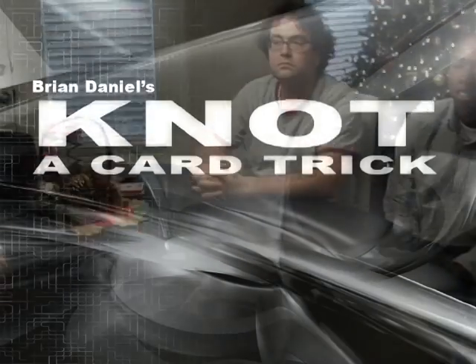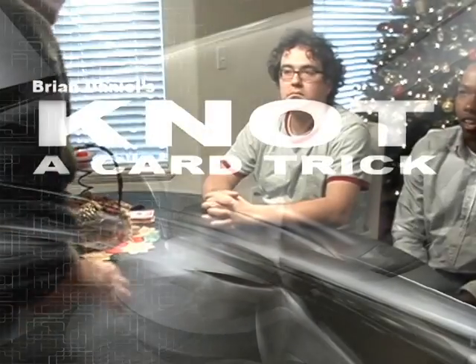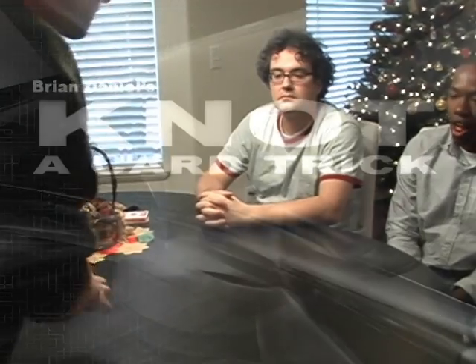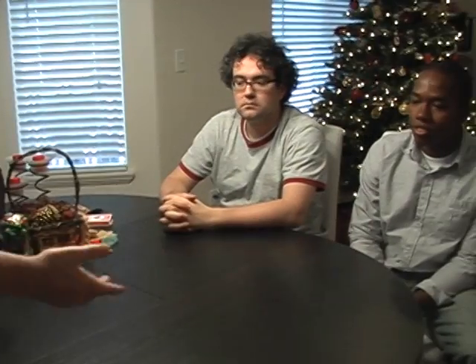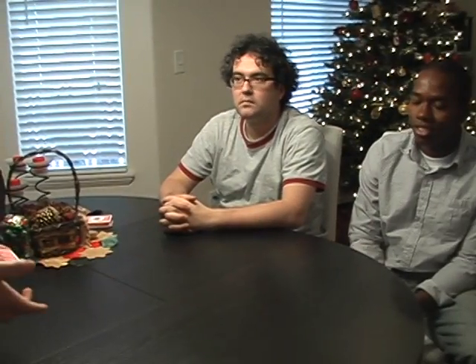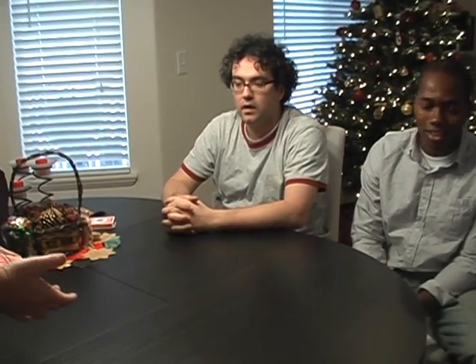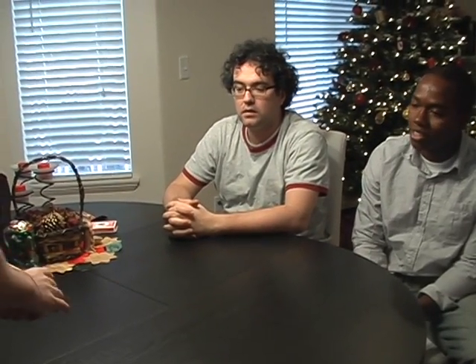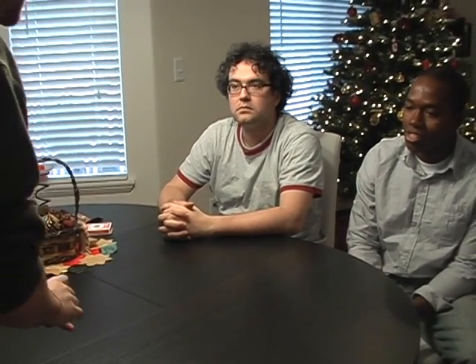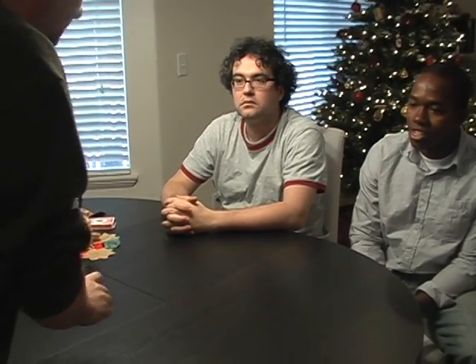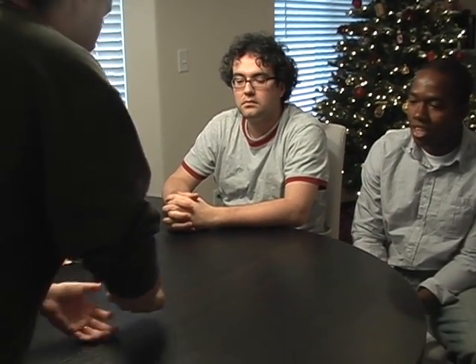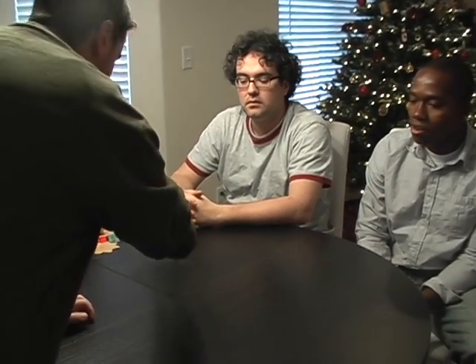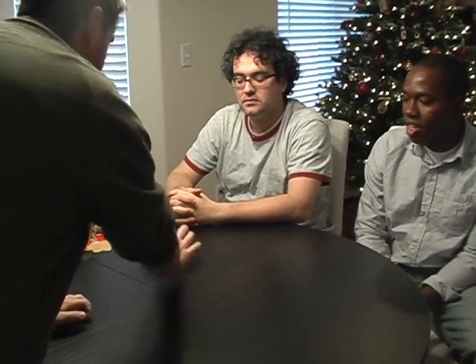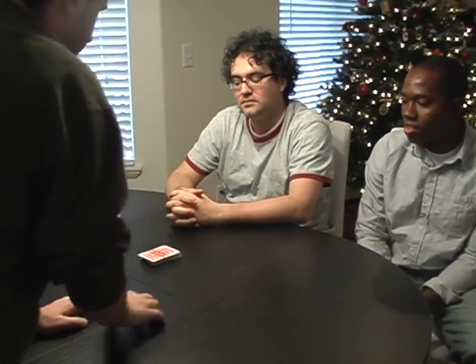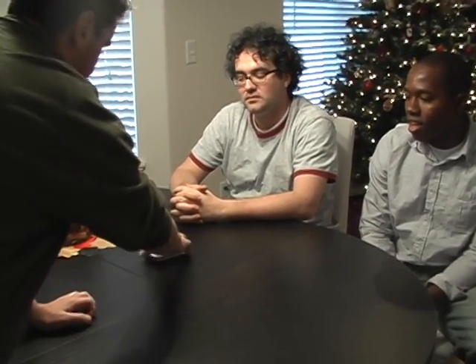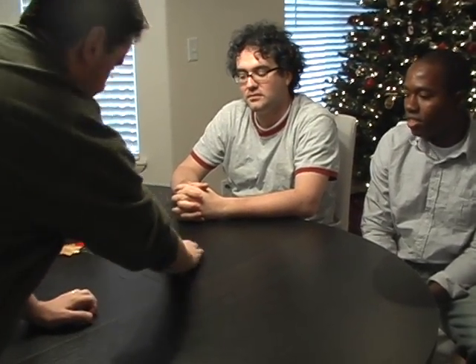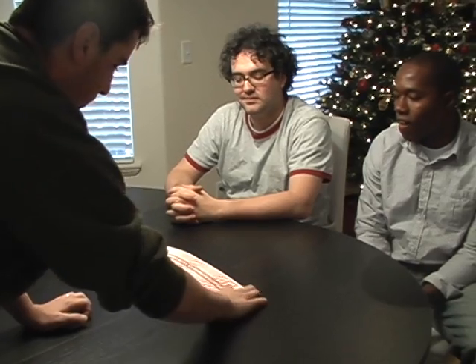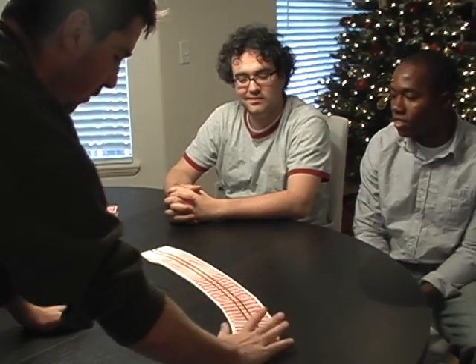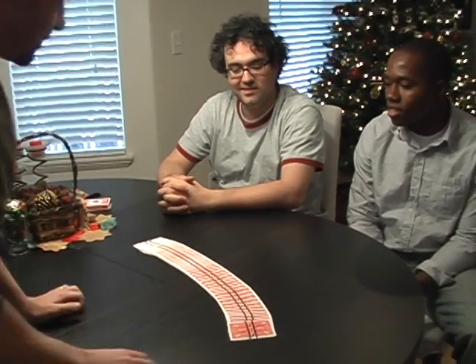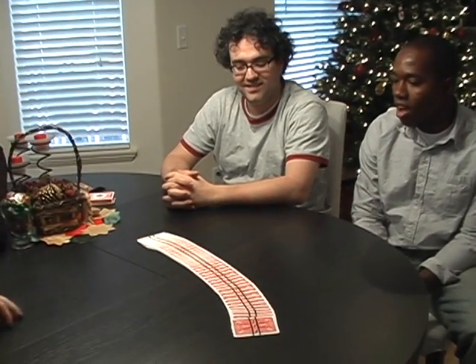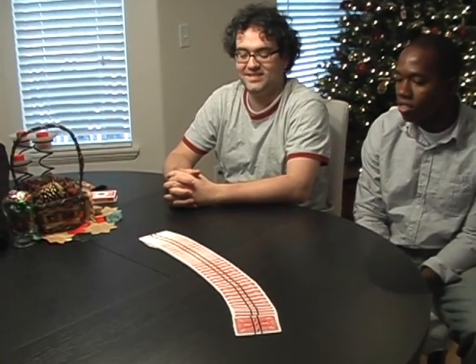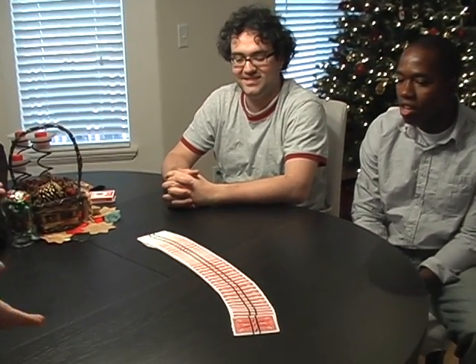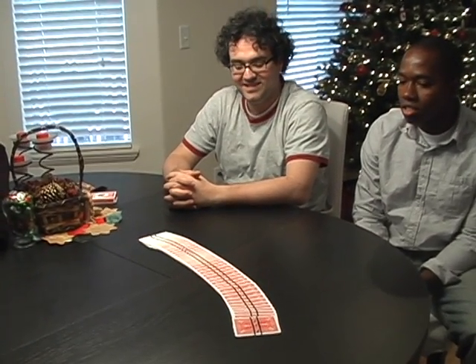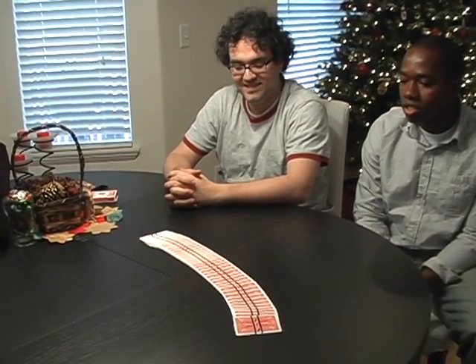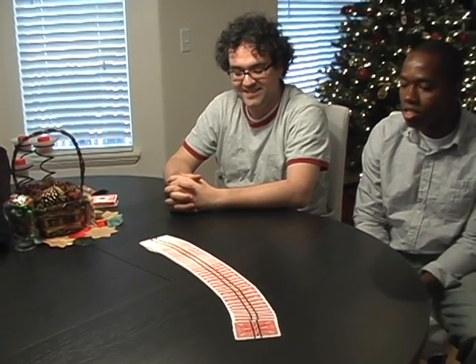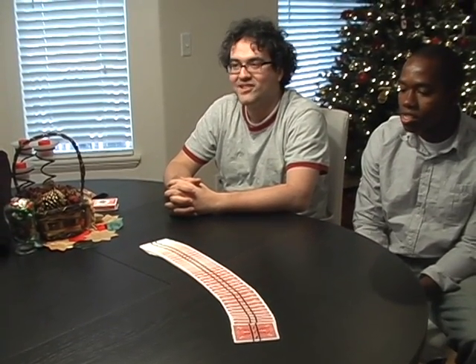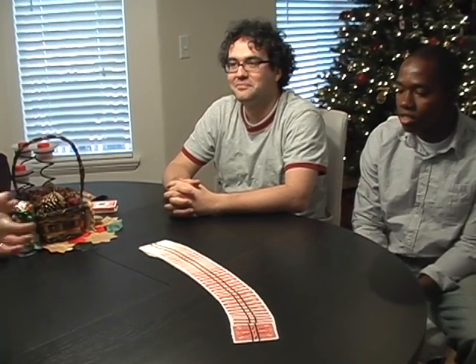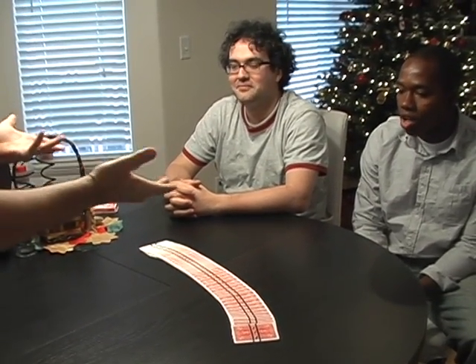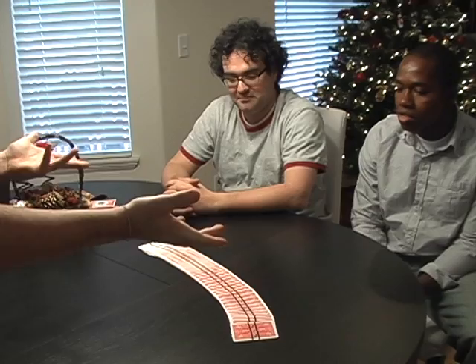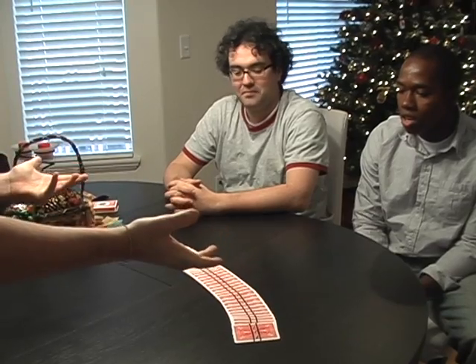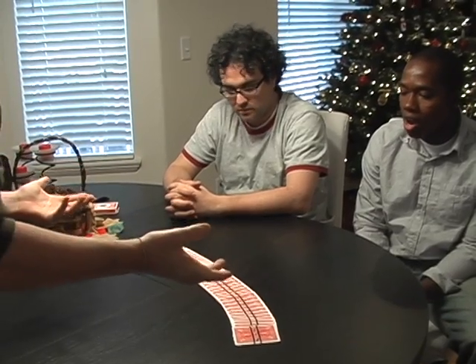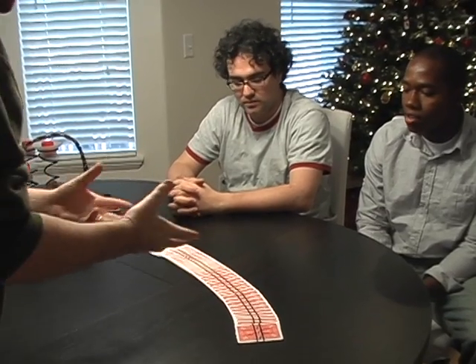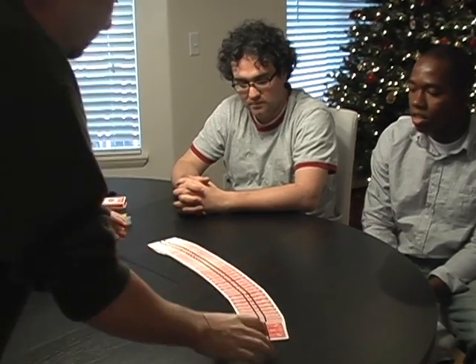All right, you guys want to see a card trick? Yeah, of course. That's too bad, because we're actually going to do a rope trick. Check this out — we've got here one whole piece of rope. We're going to perform the classic of magic: the cut and restored rope. You've probably seen that trick before, right? Just takes a rope, cuts it in half, and restores it.